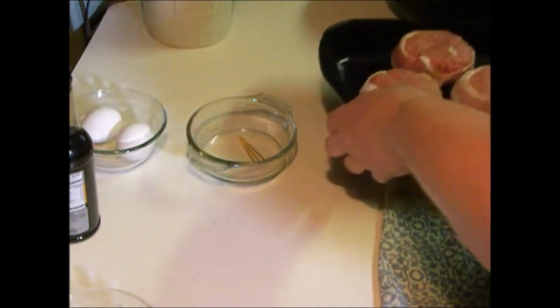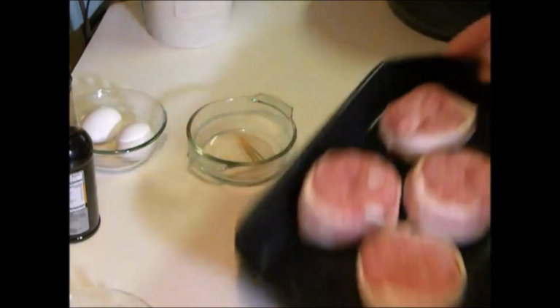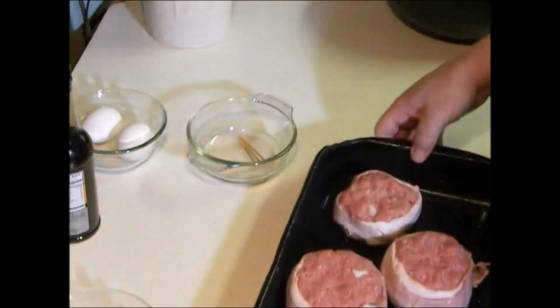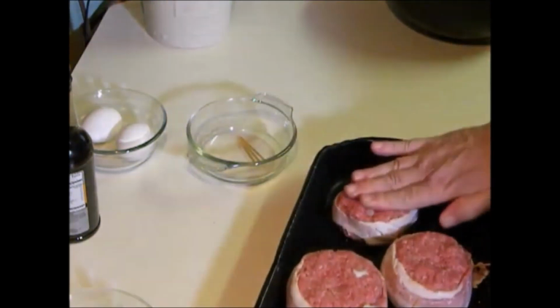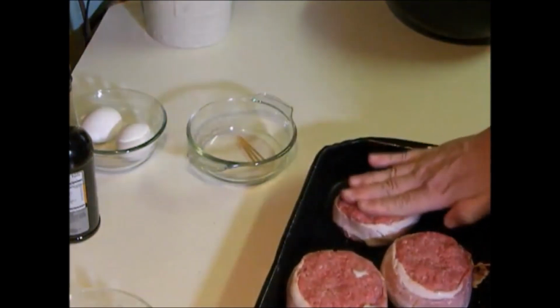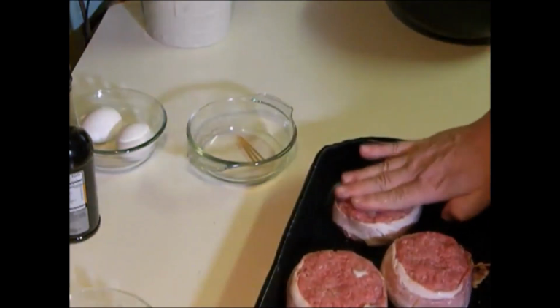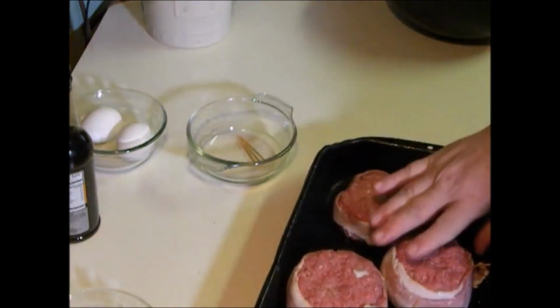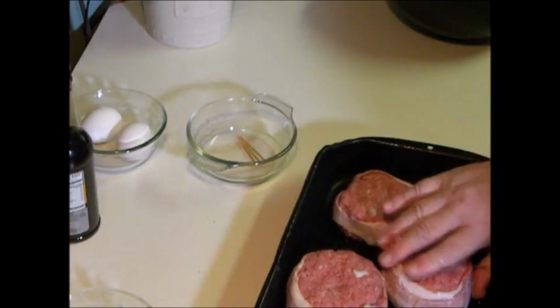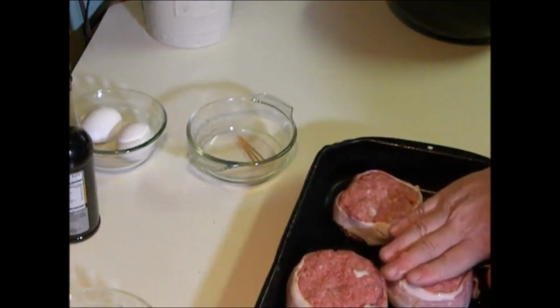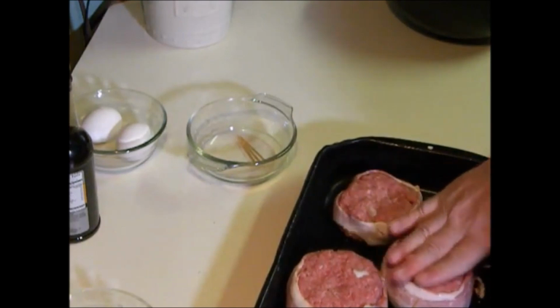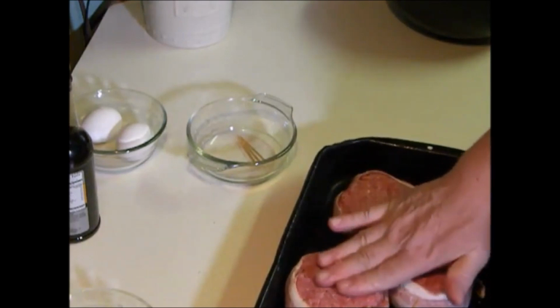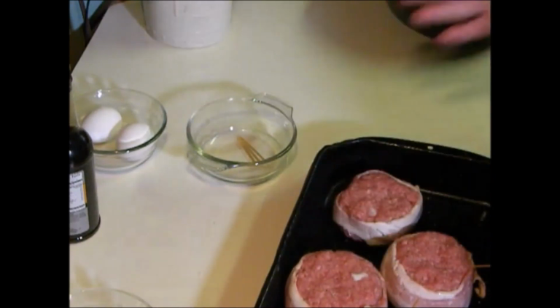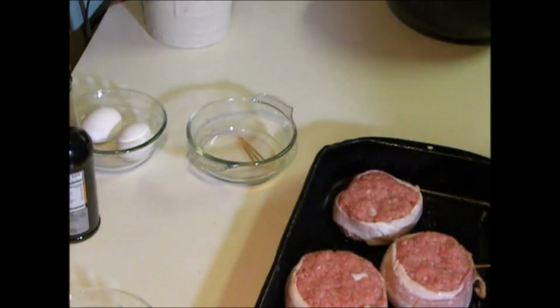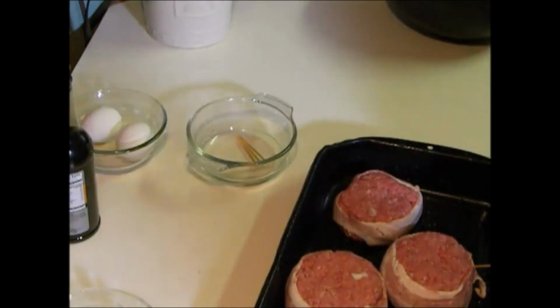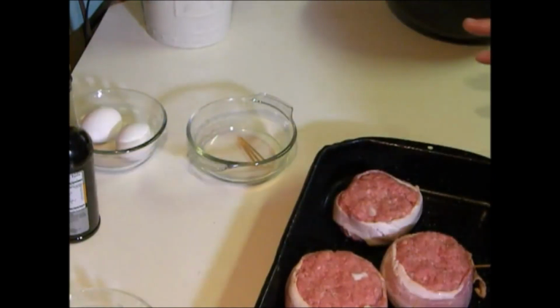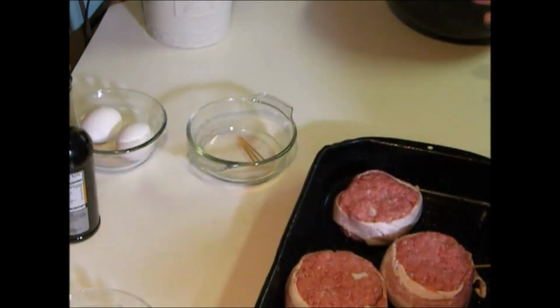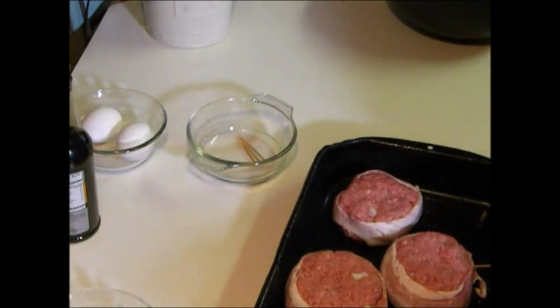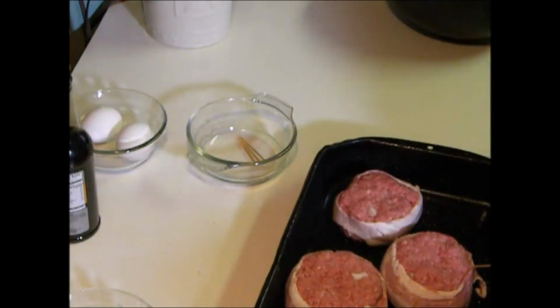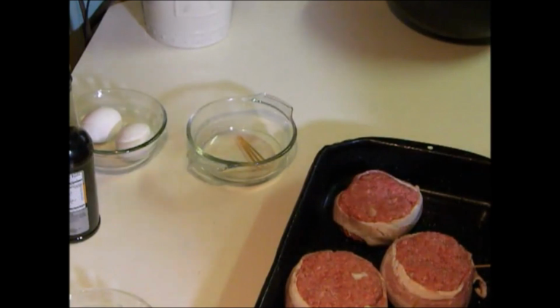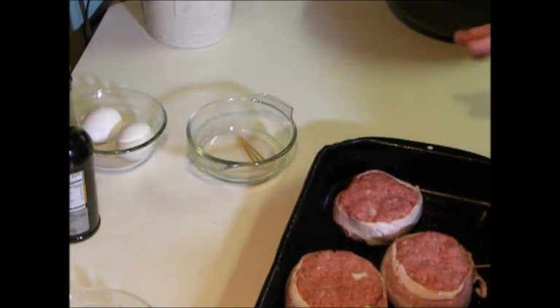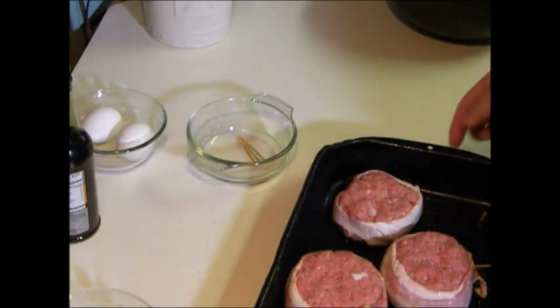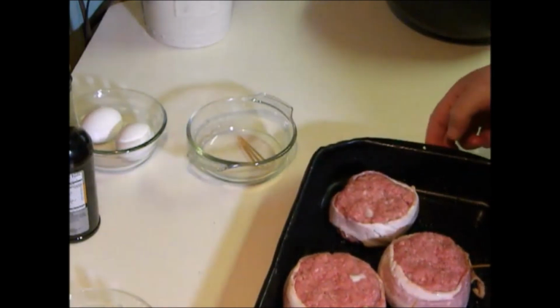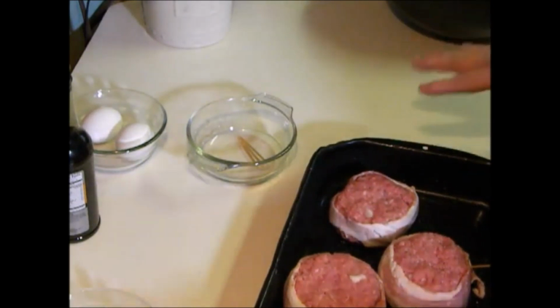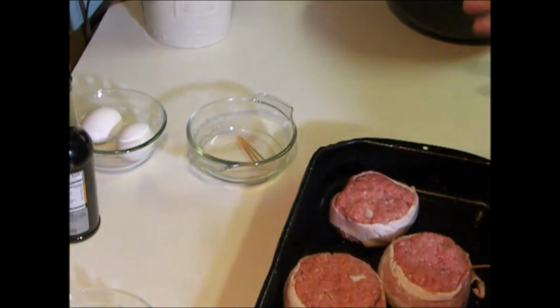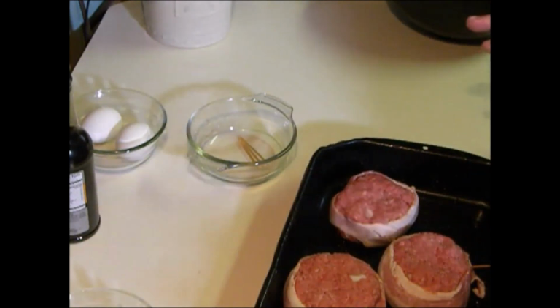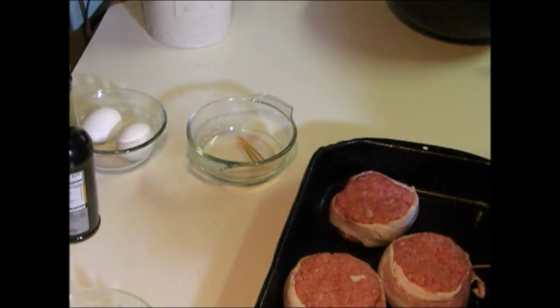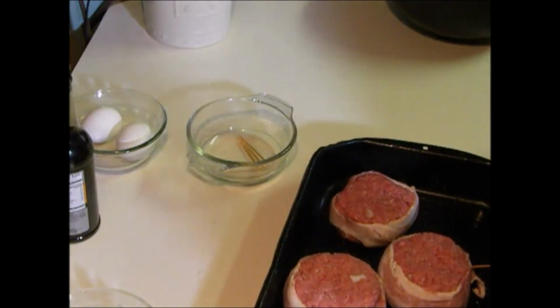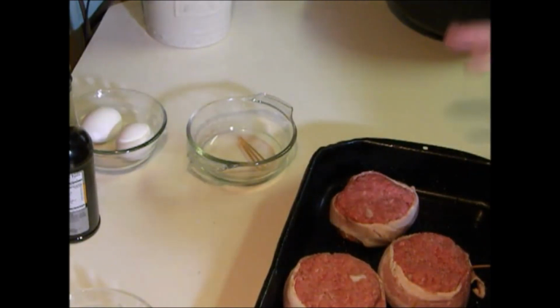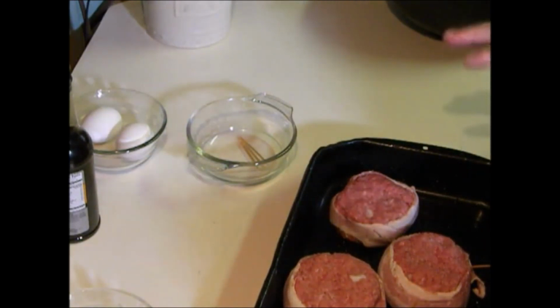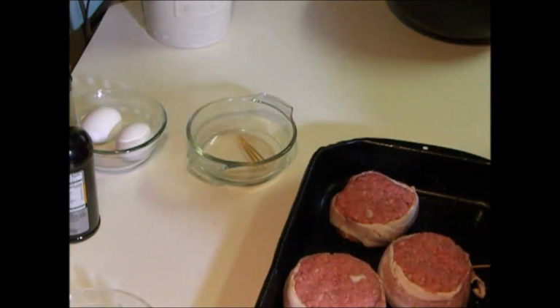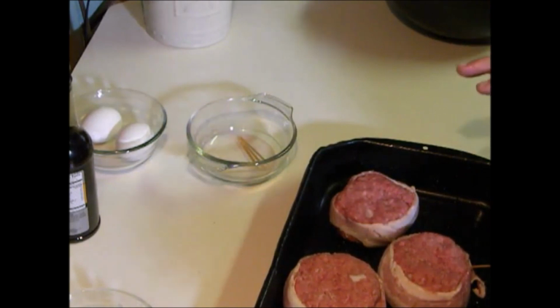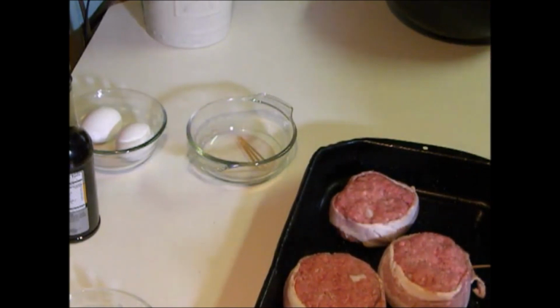And there you have it — we've got four good-sized ones. So I'm going to stick these in the oven for about an hour, and as soon as they're done, I'll bring you back.